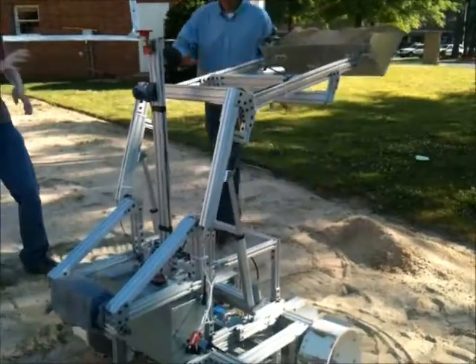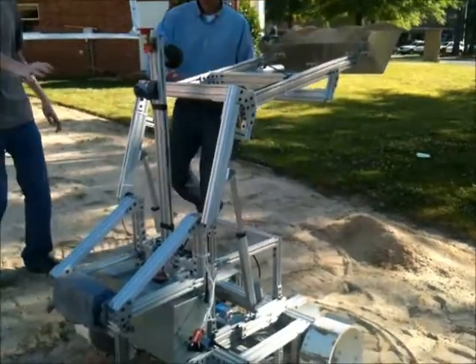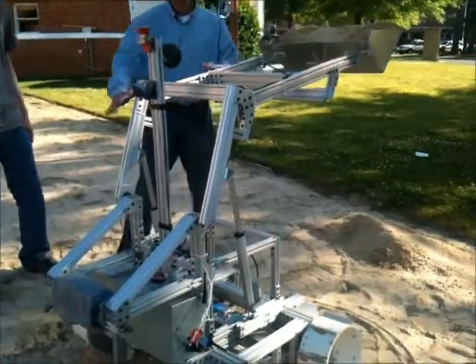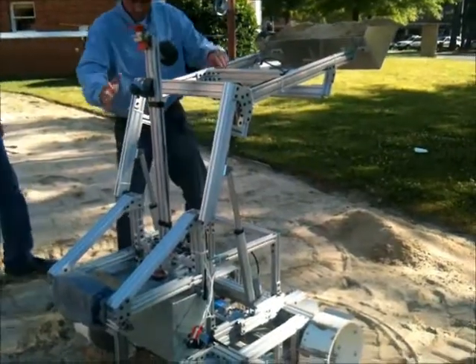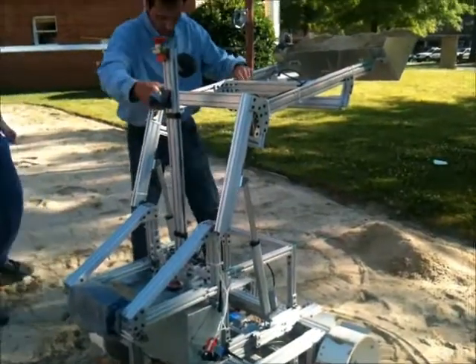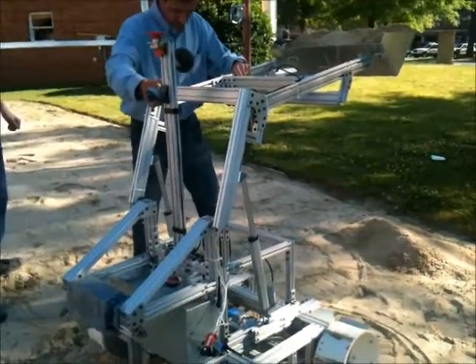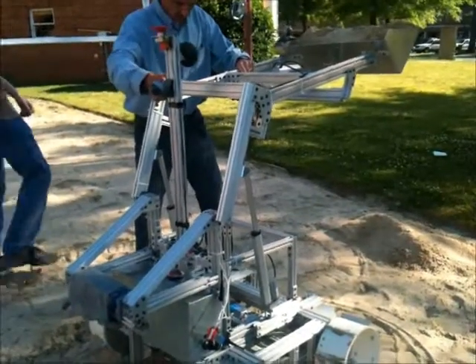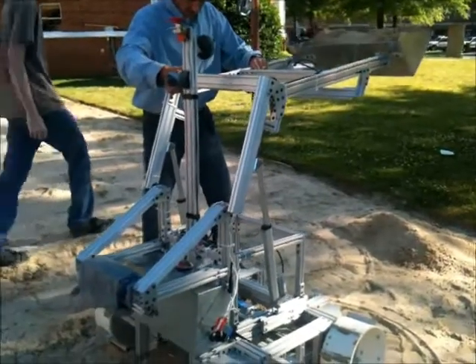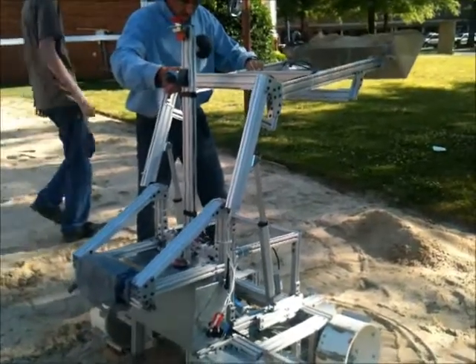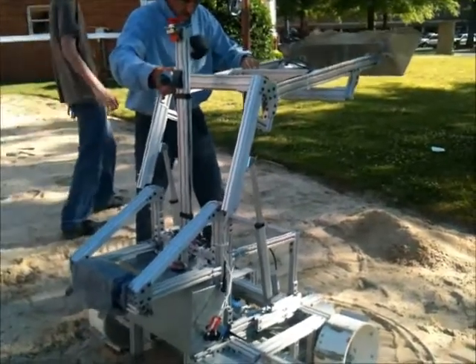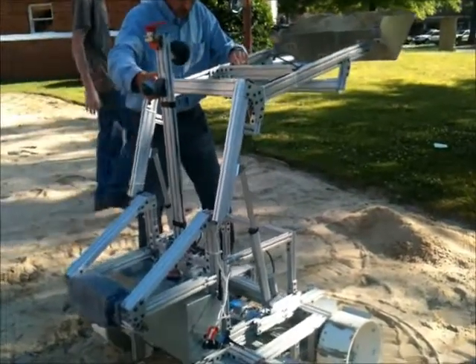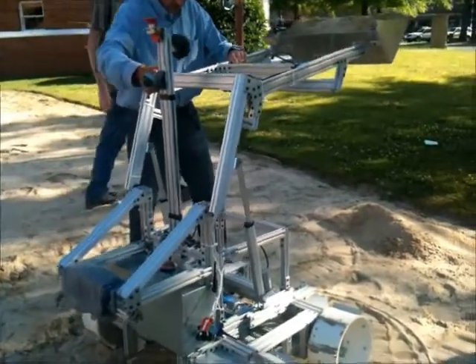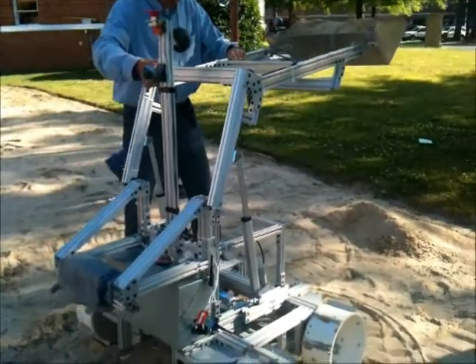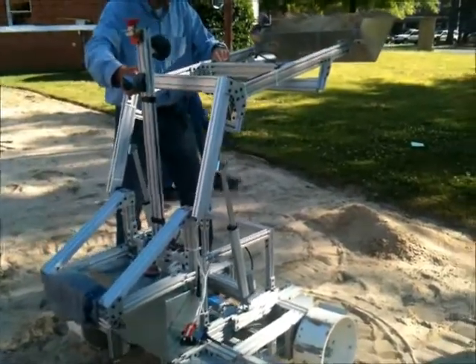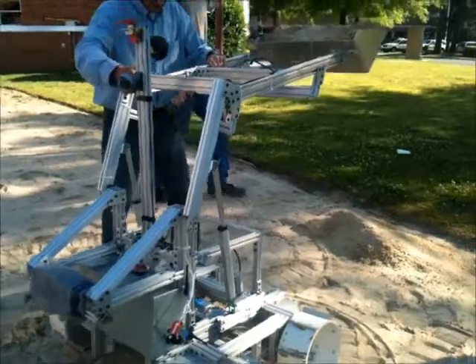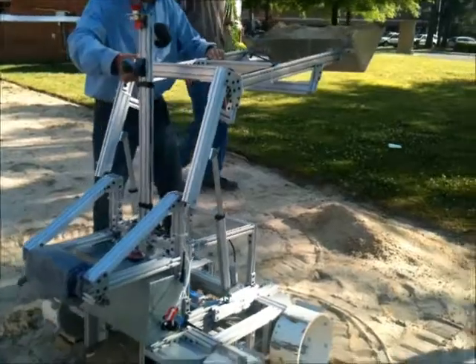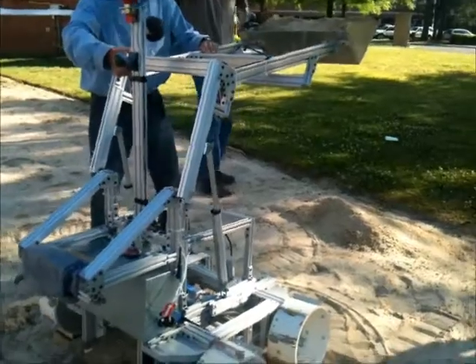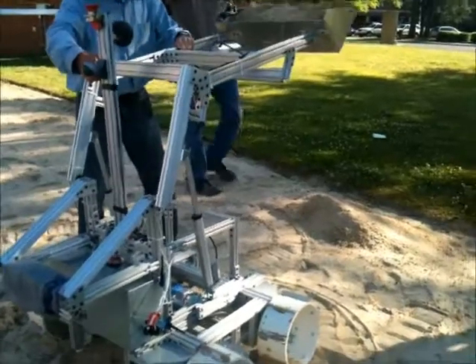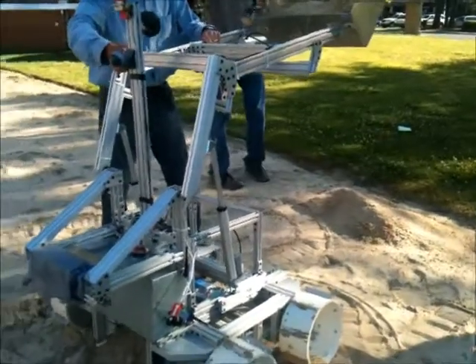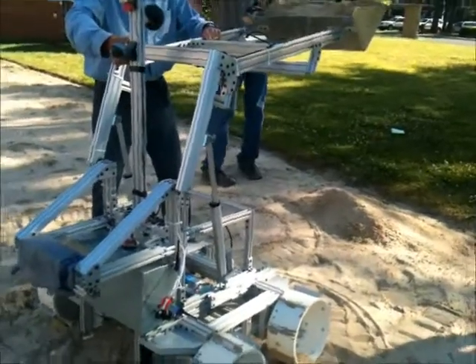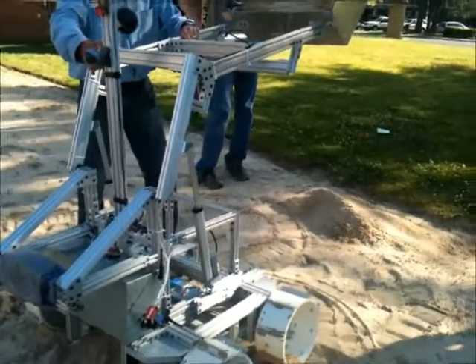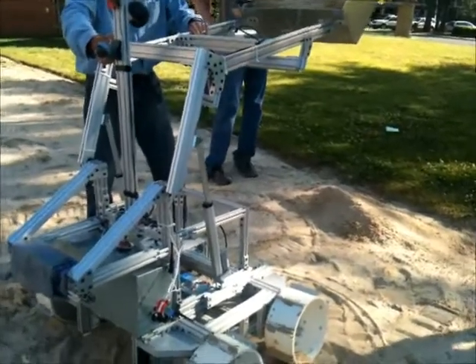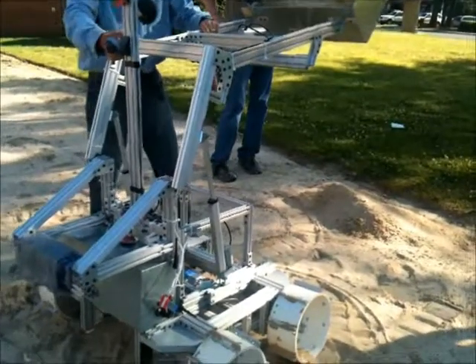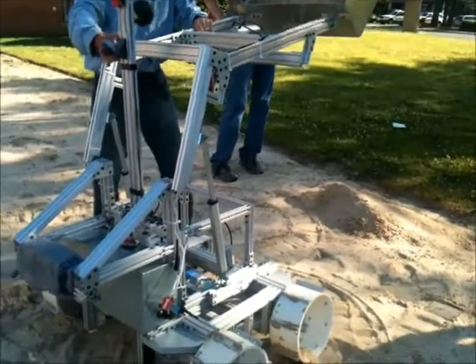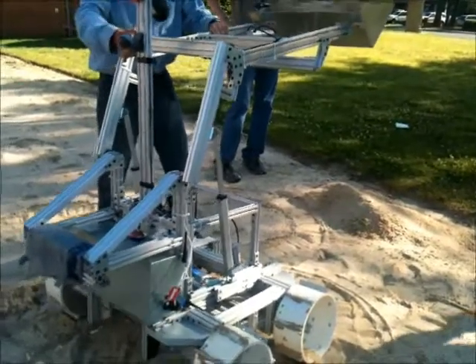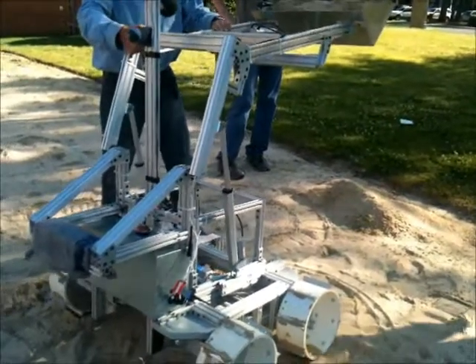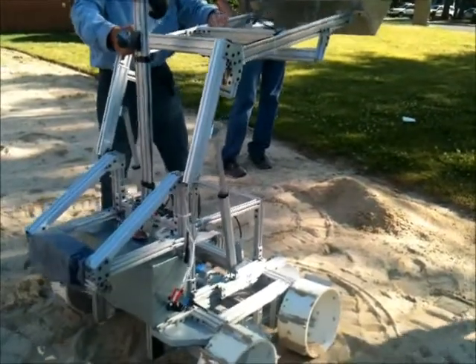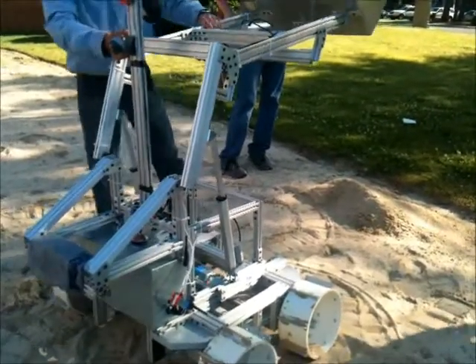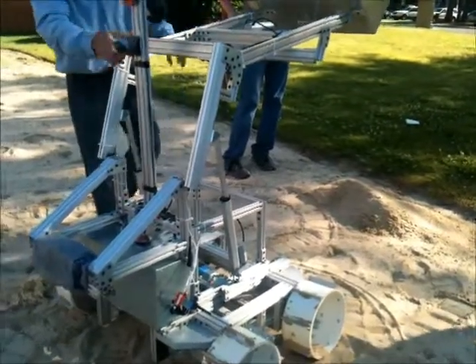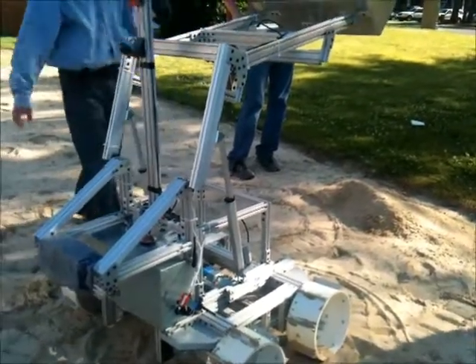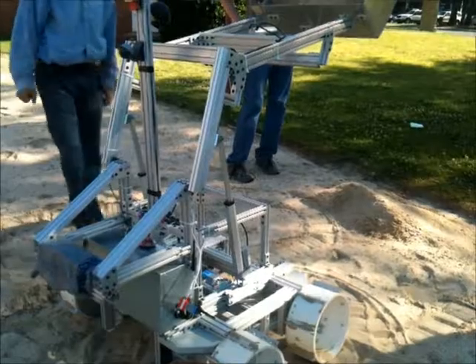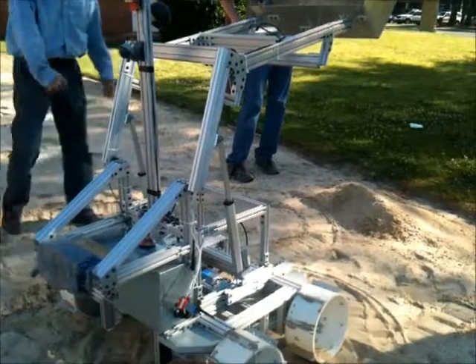That's going to tip. Sand's heavier too, and it has moisture in it. But also the wiggle — I mean, it's doing alright.